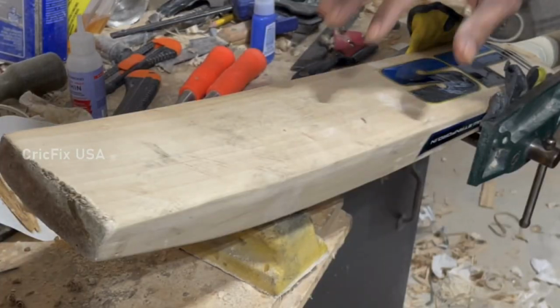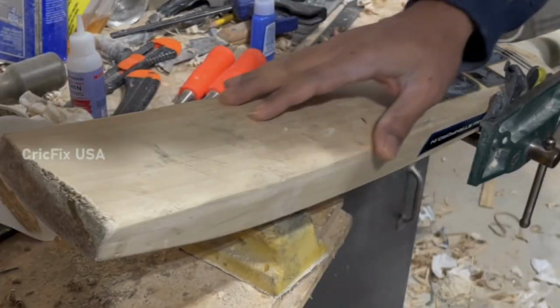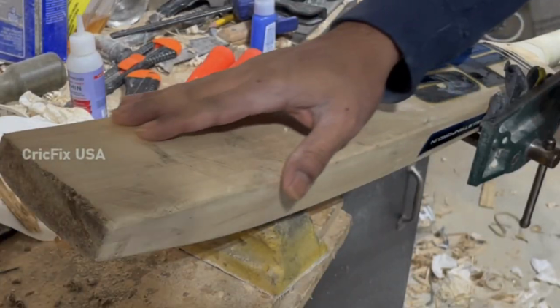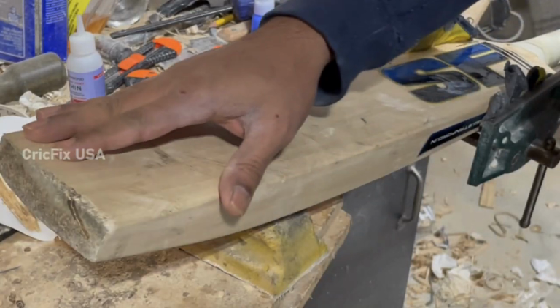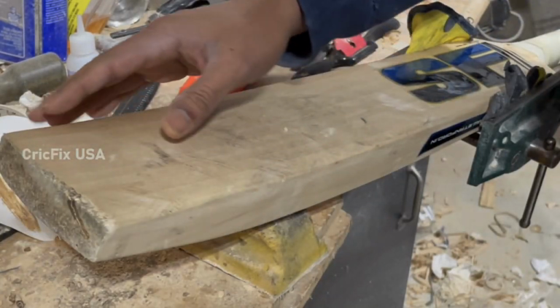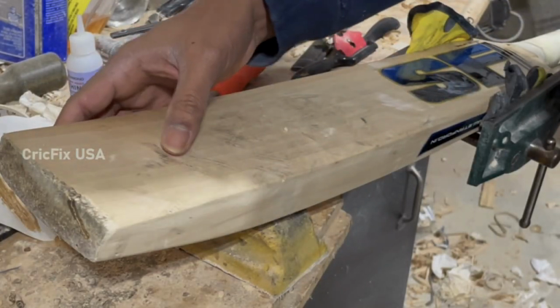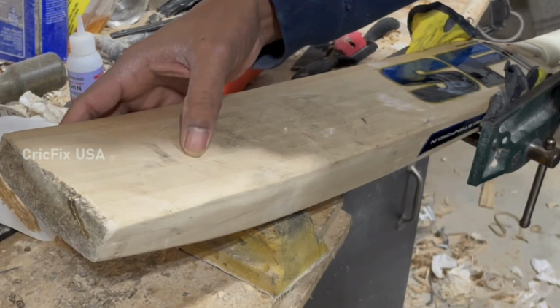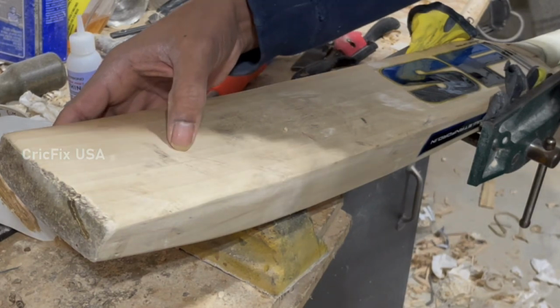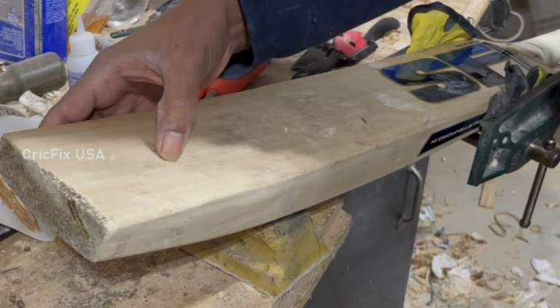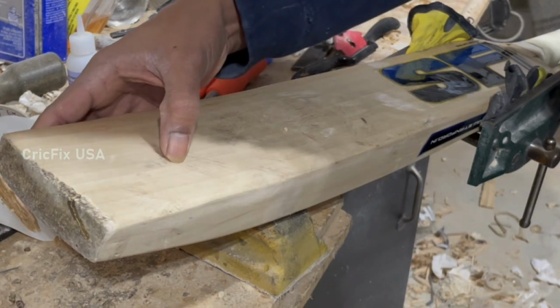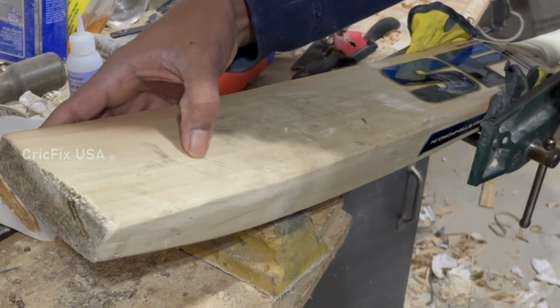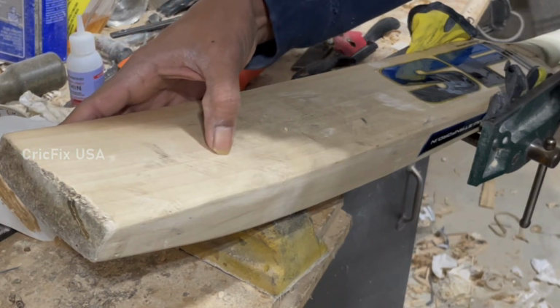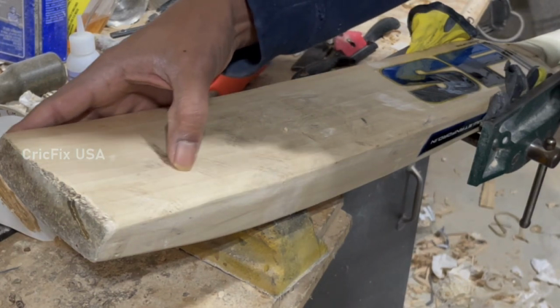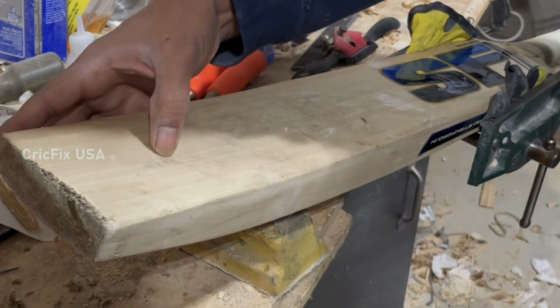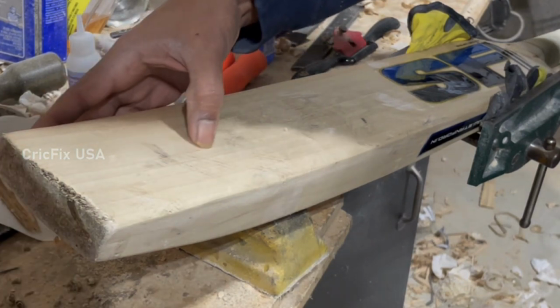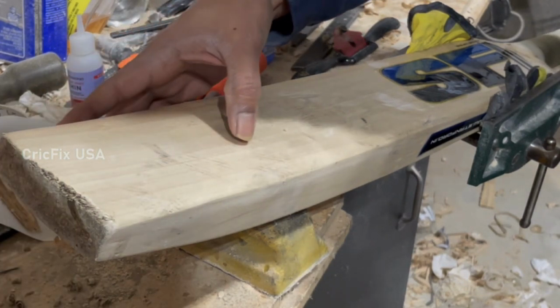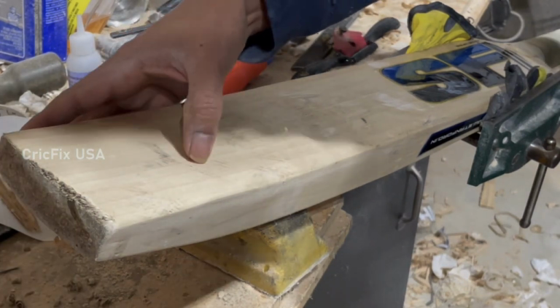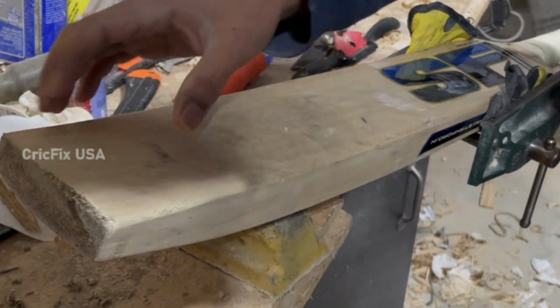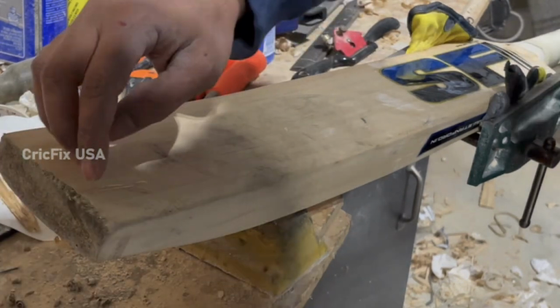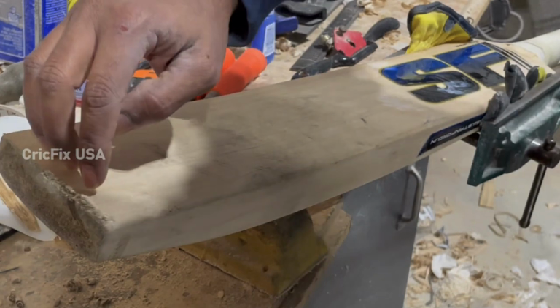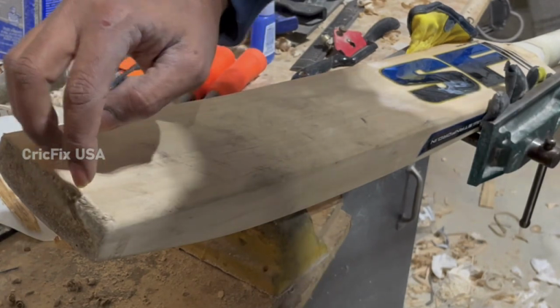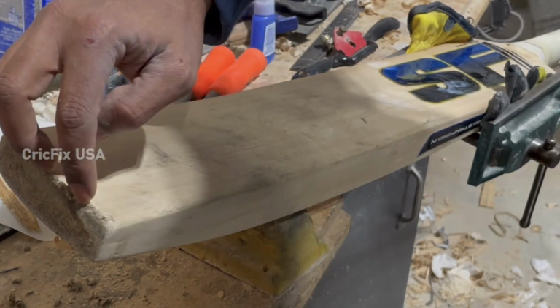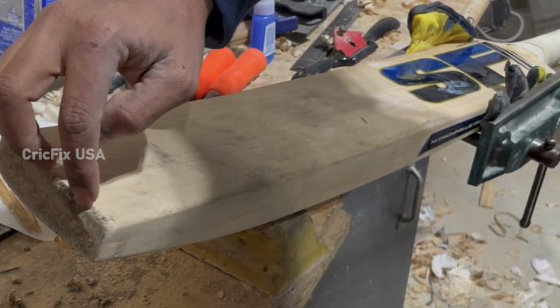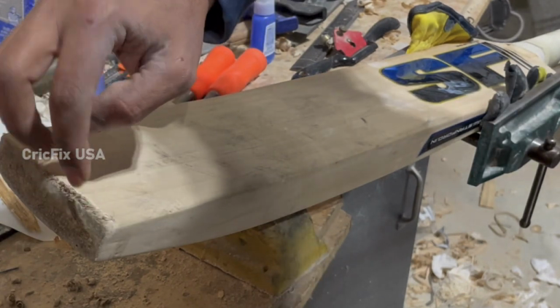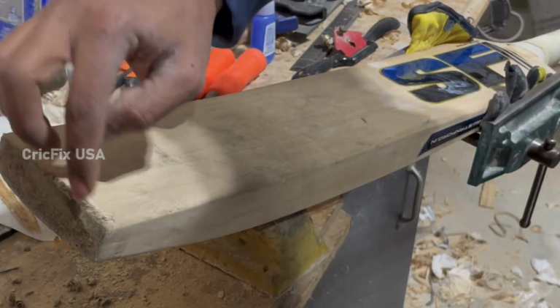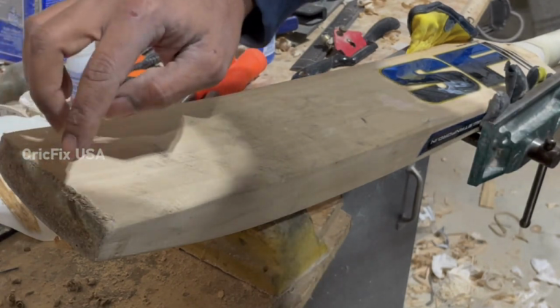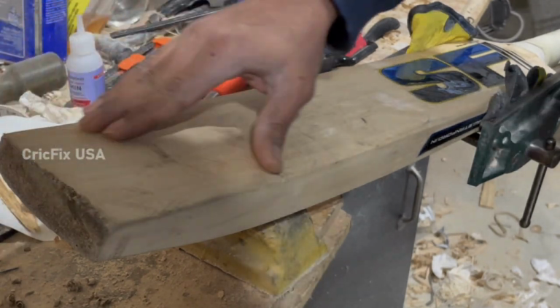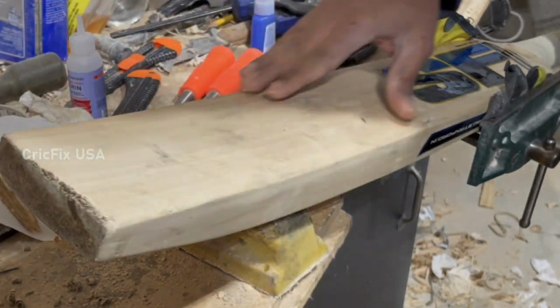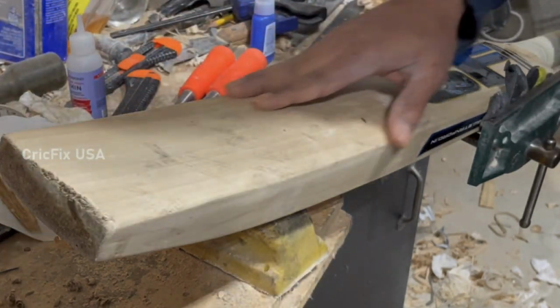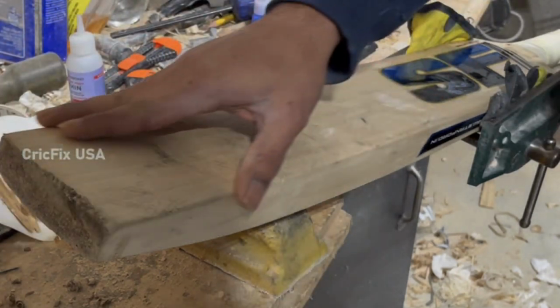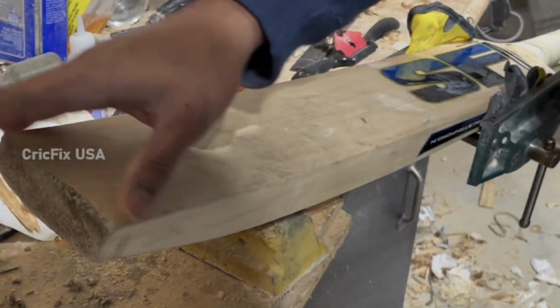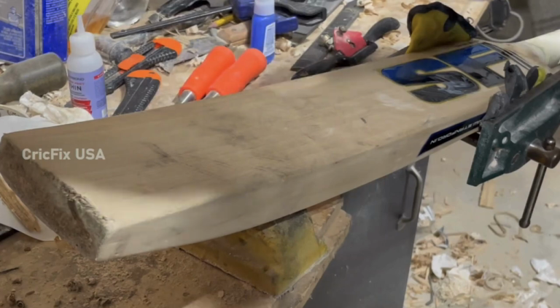This is bat two. It has some minor damages in the face layers along the grains, but more importantly it has a toe damage. I am going to fix it right away and then refurbish it just like bat one.